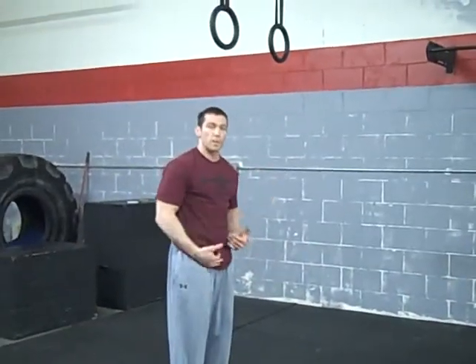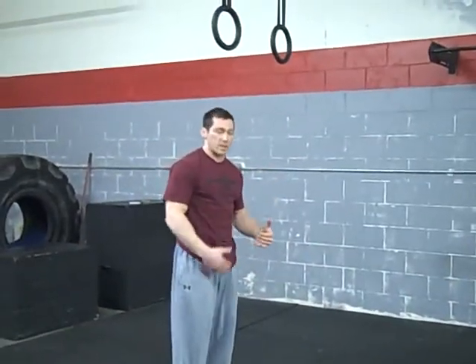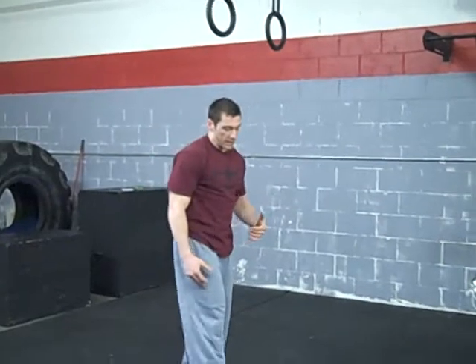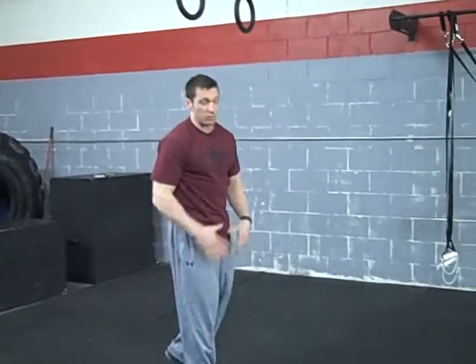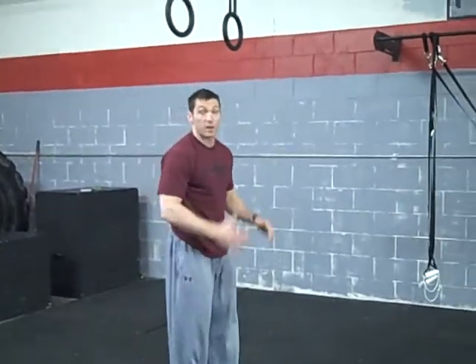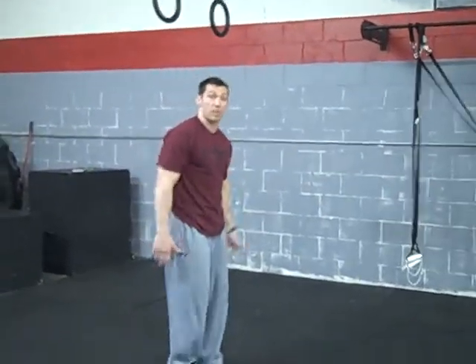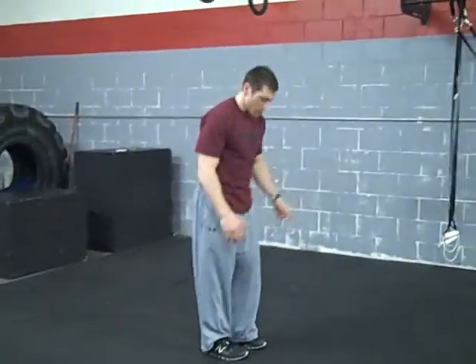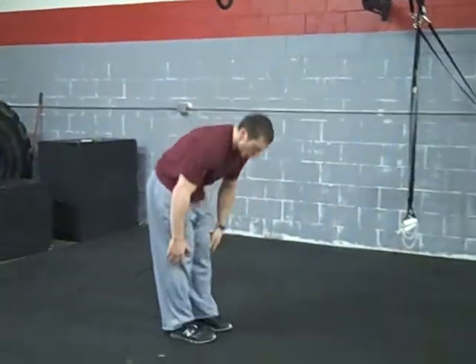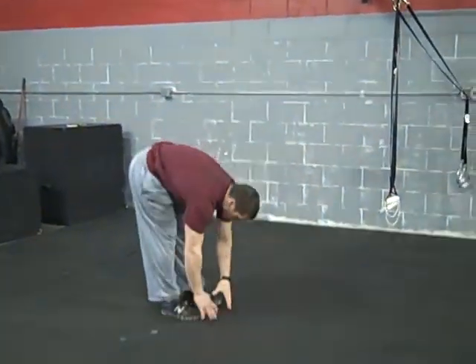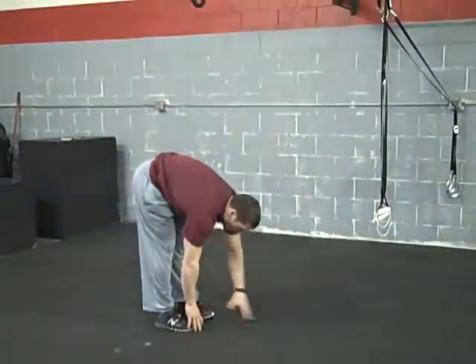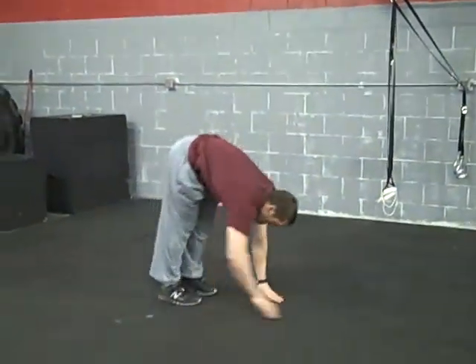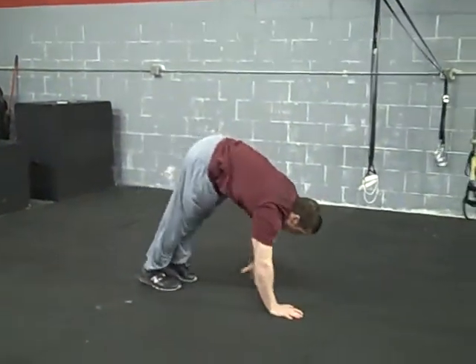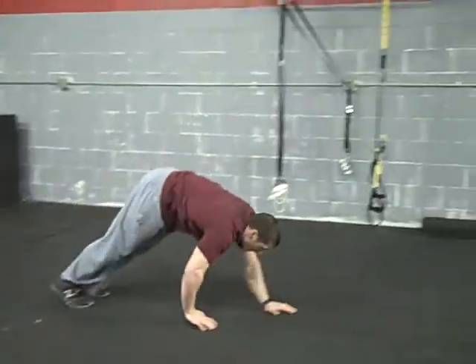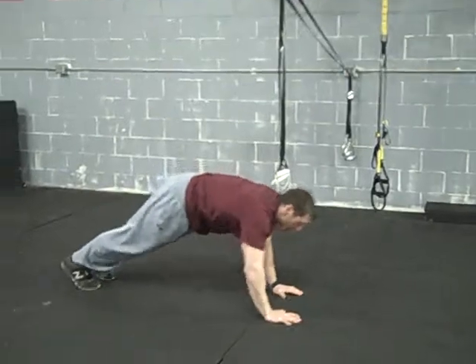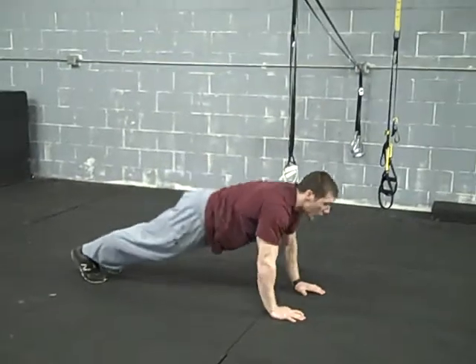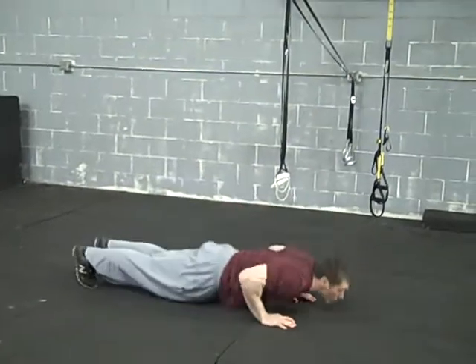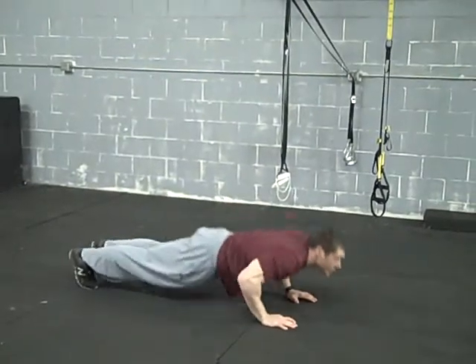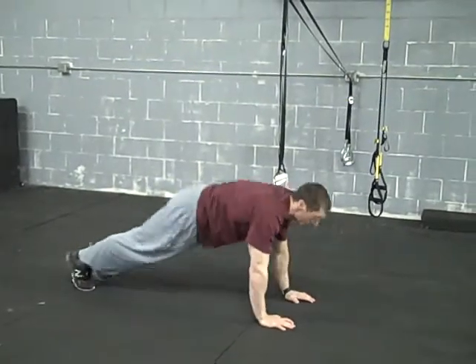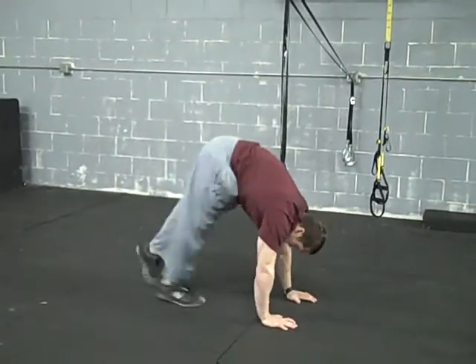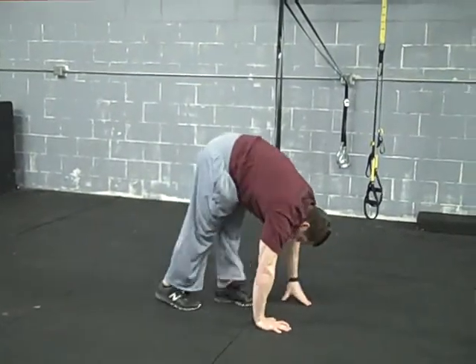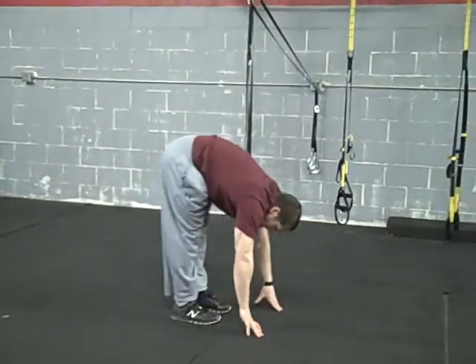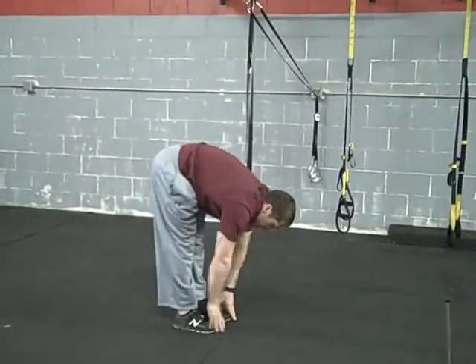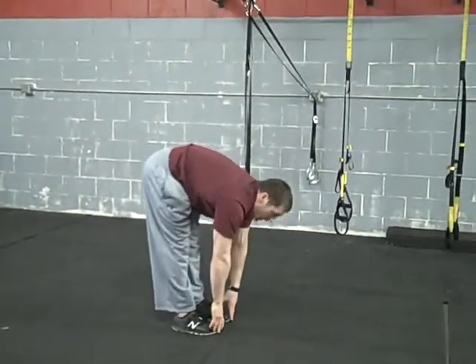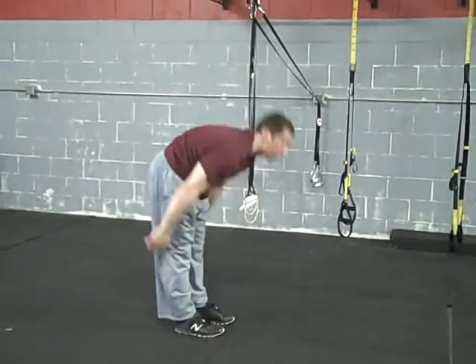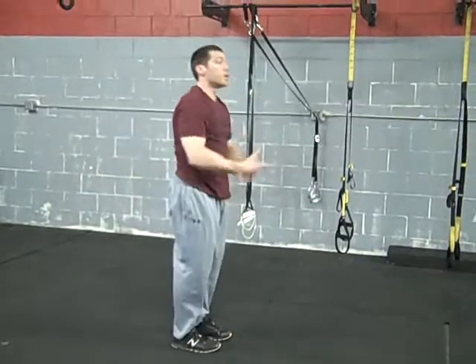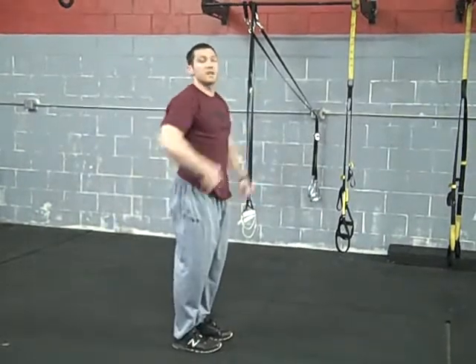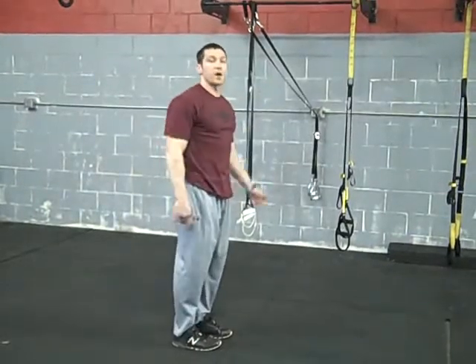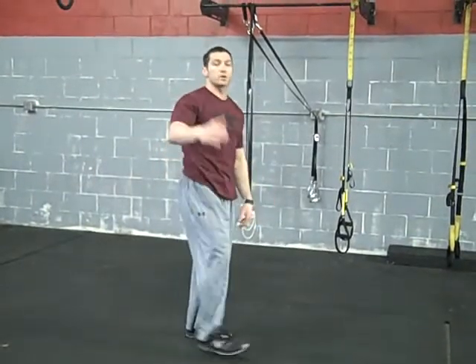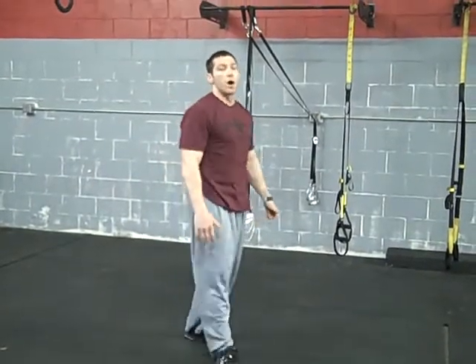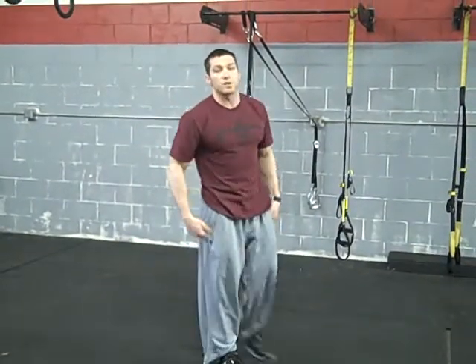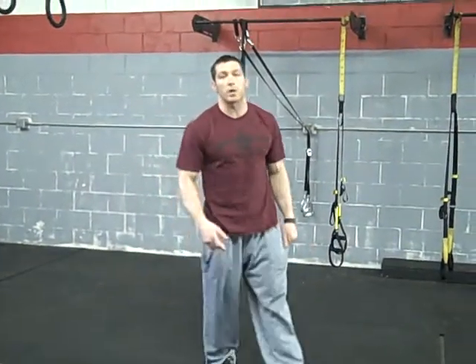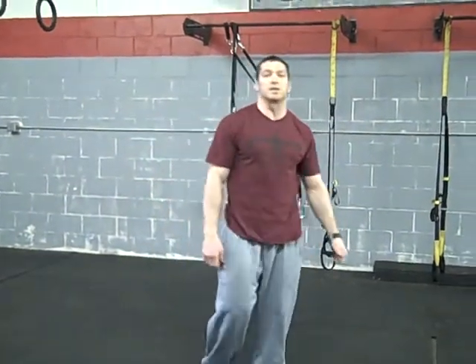Another progression we're going to add in is a push-up. So you're walking out, inchworm it out, then do a push-up. Go ahead and hit your walk-up, then continue from there. Those are your inchworm progressions.